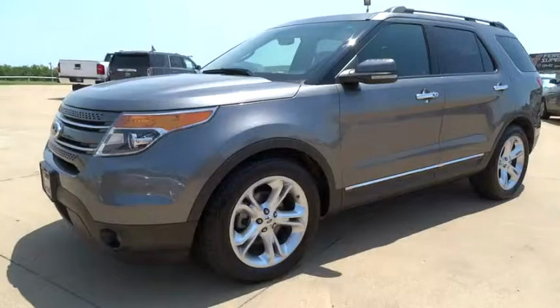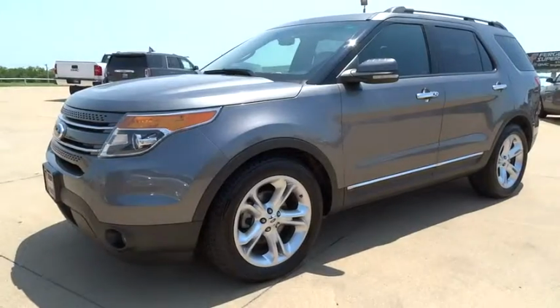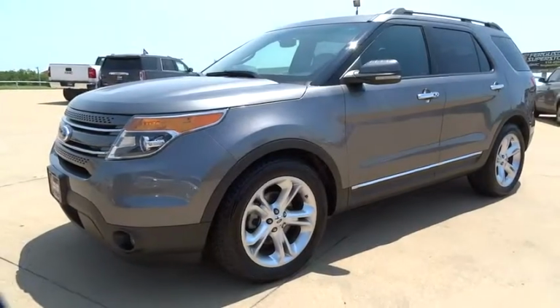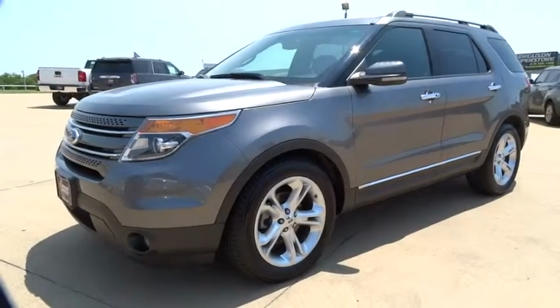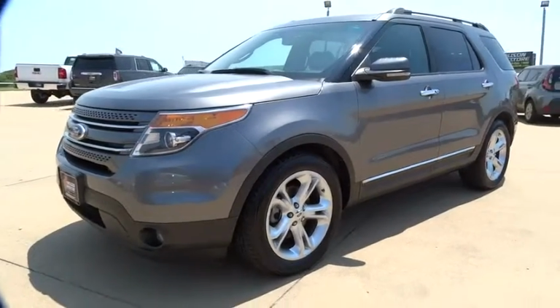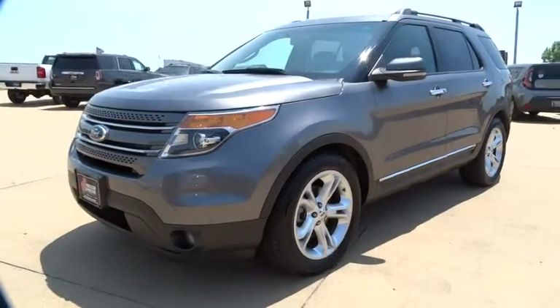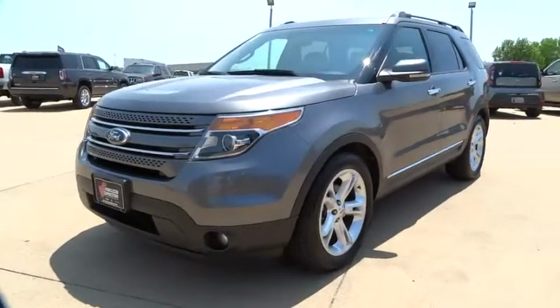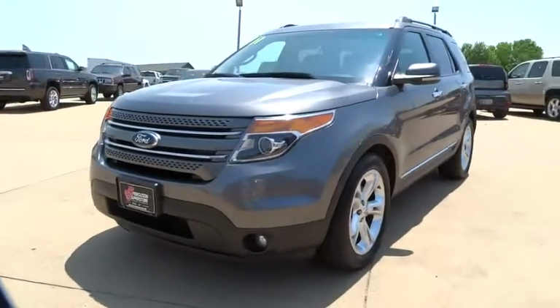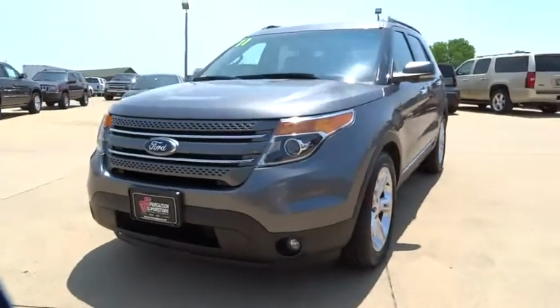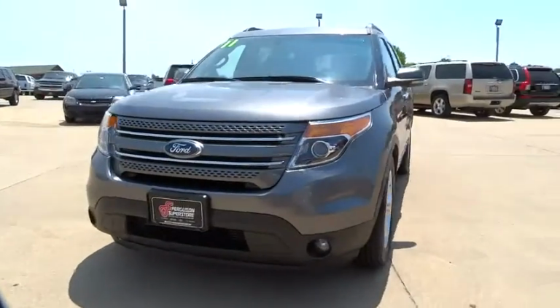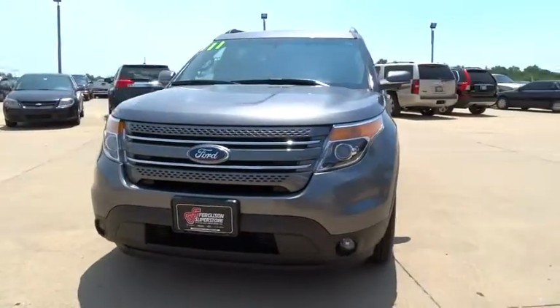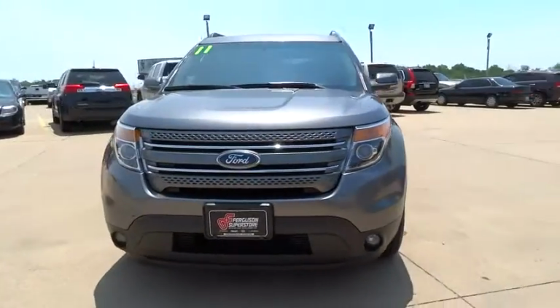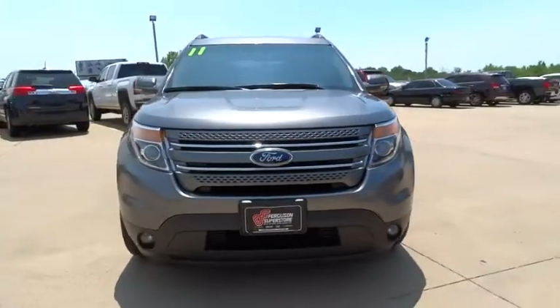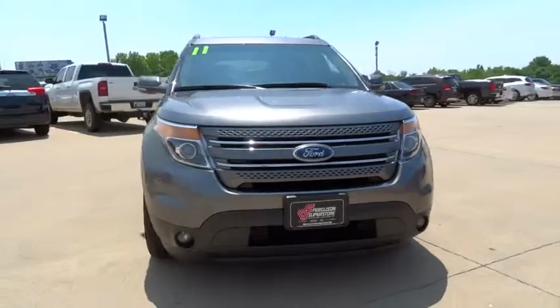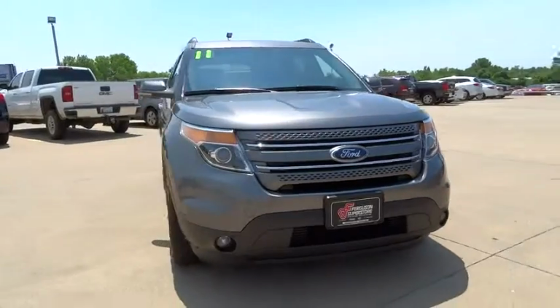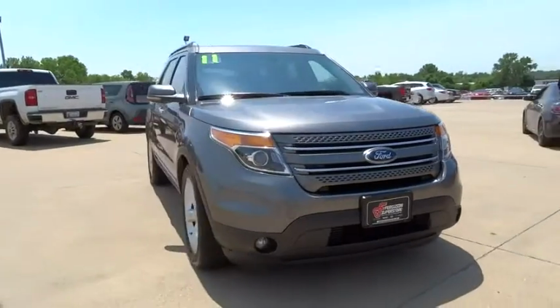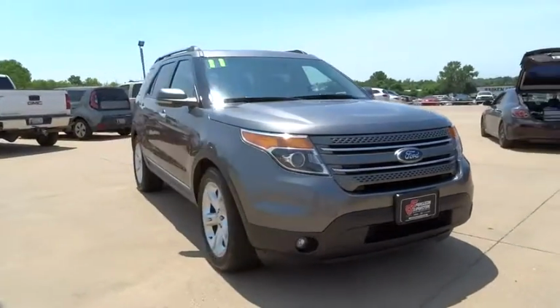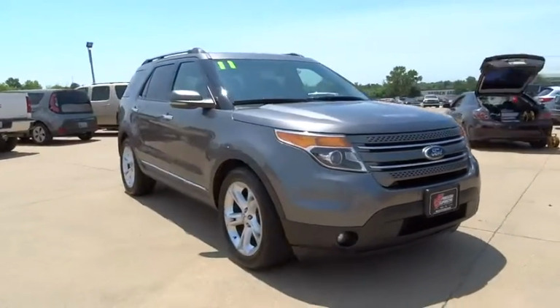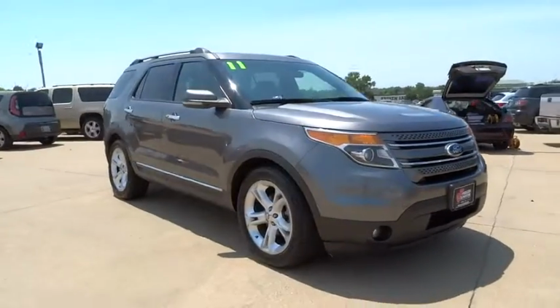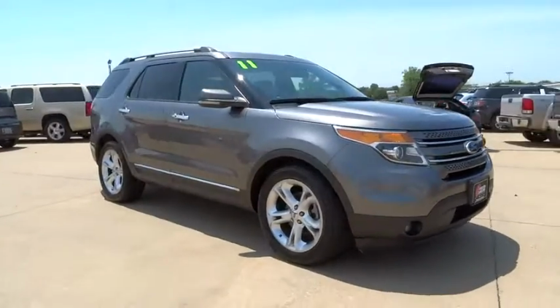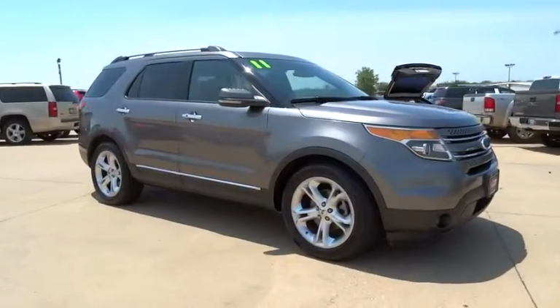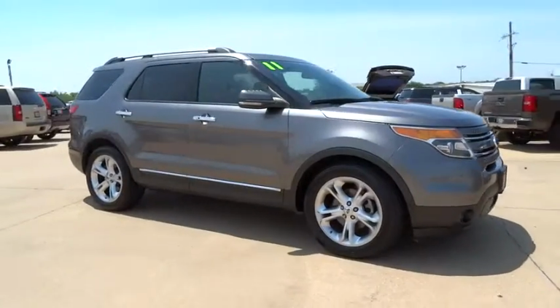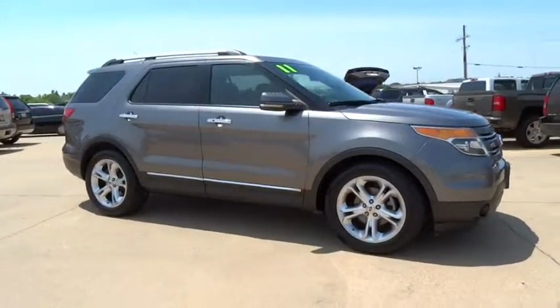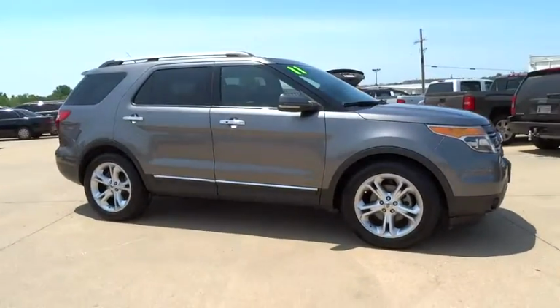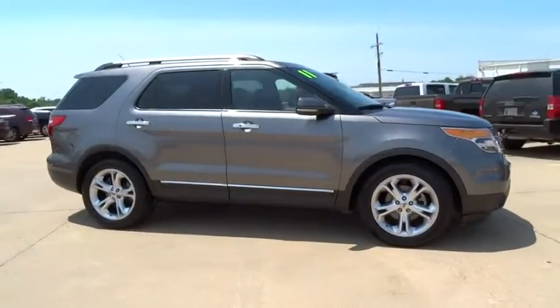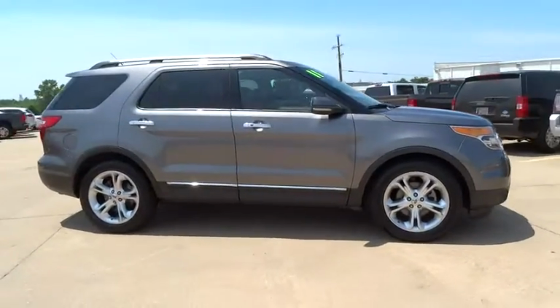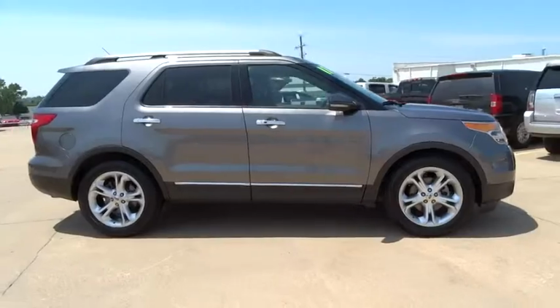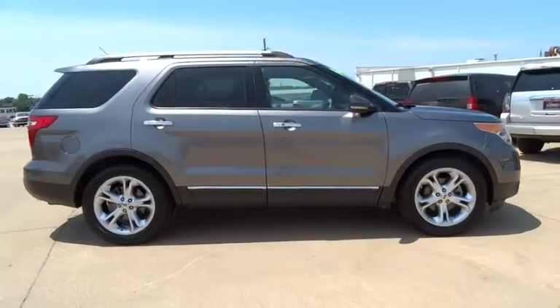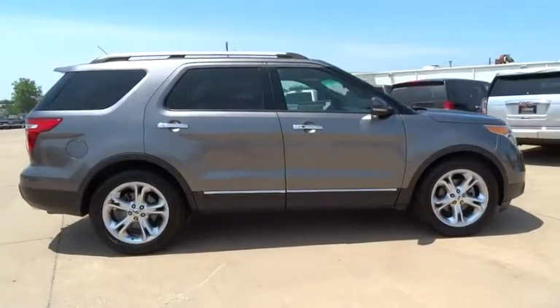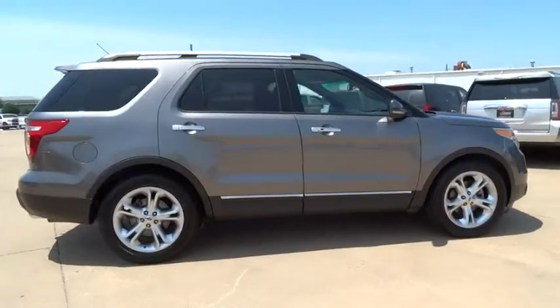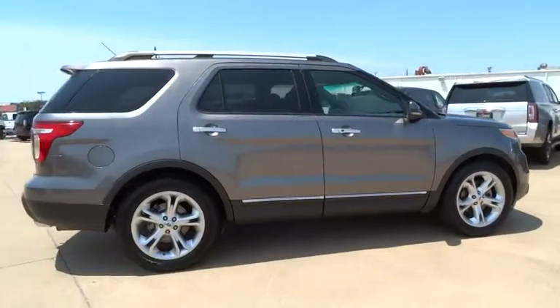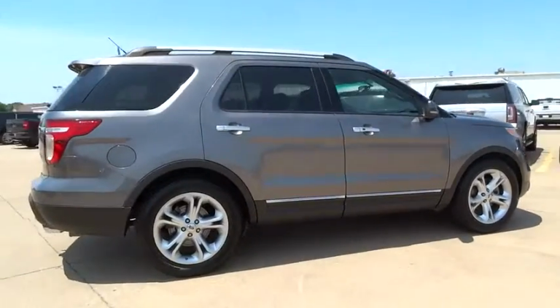2011 Explorer. You've got a lot of capabilities to call on in a Ford Explorer. Don't underestimate your choices. This vehicle has less than 90,000 miles. Here are some of this vehicle's great options.